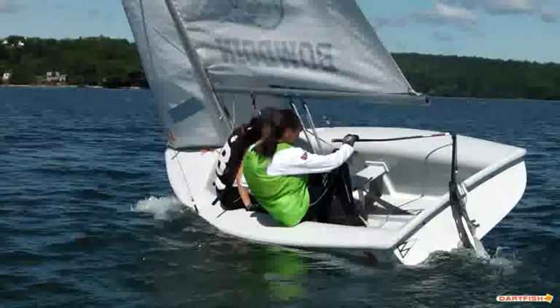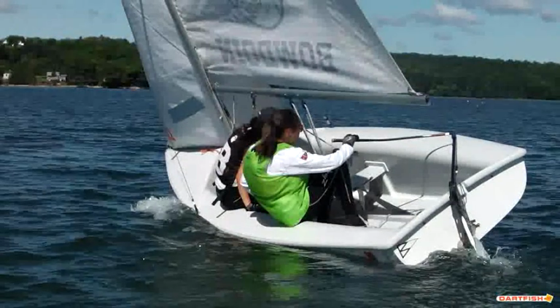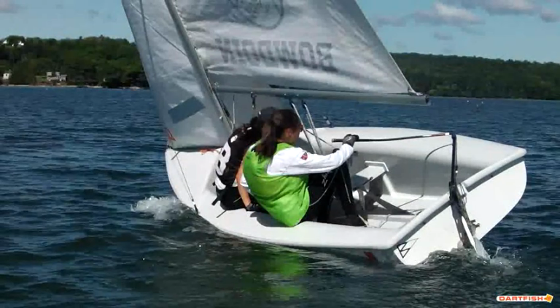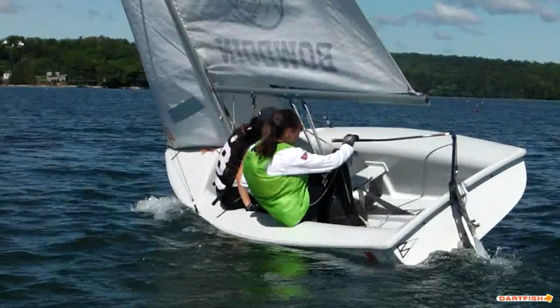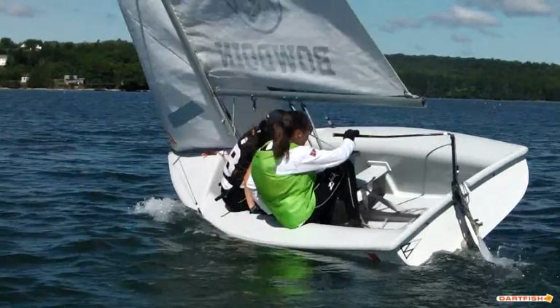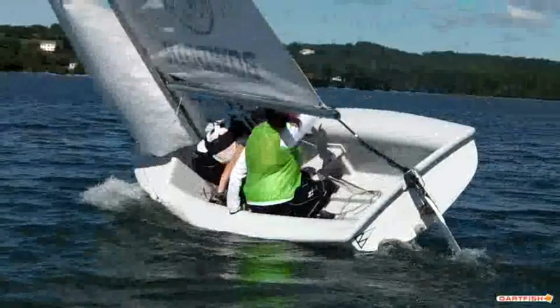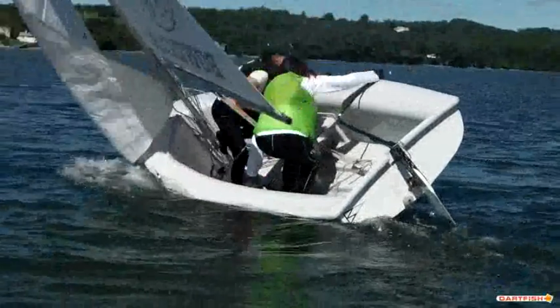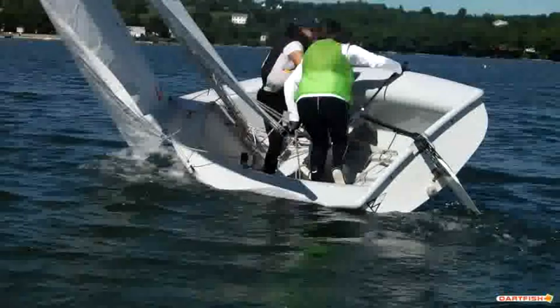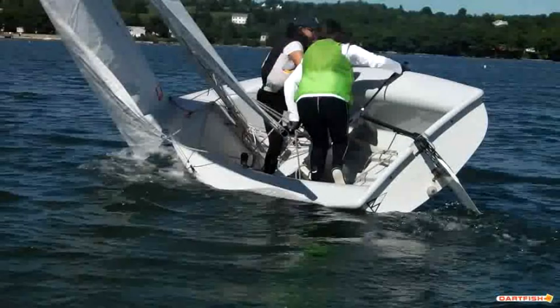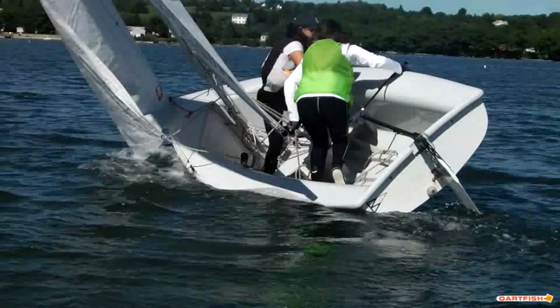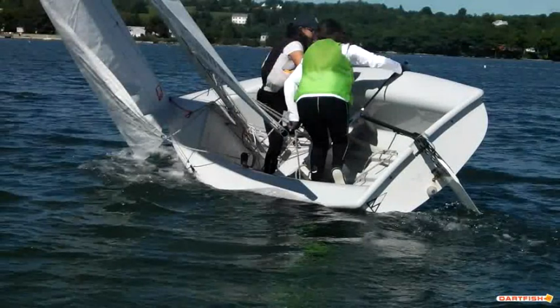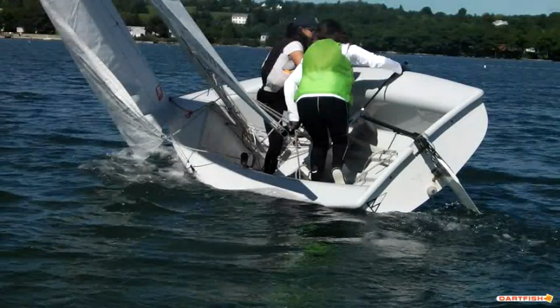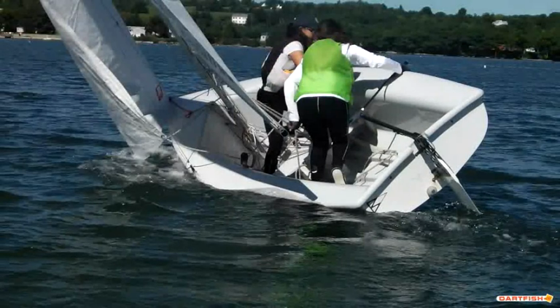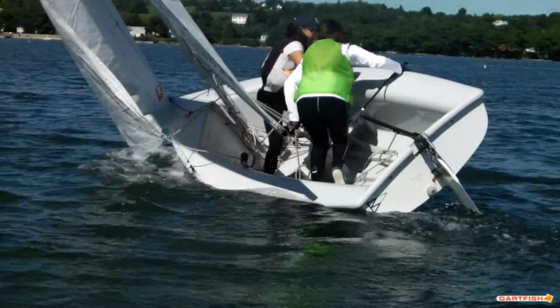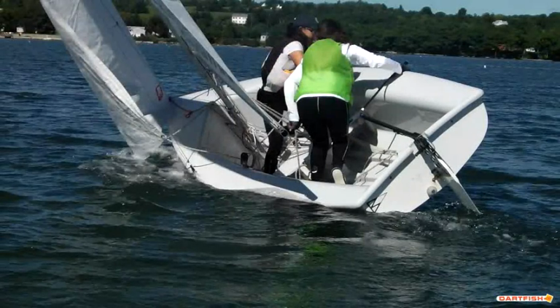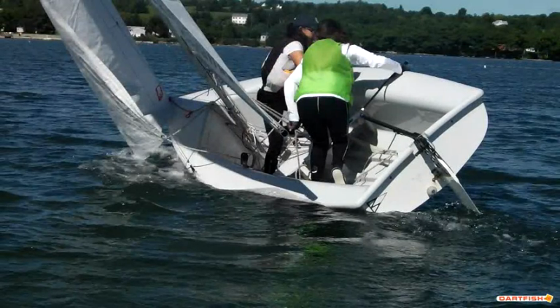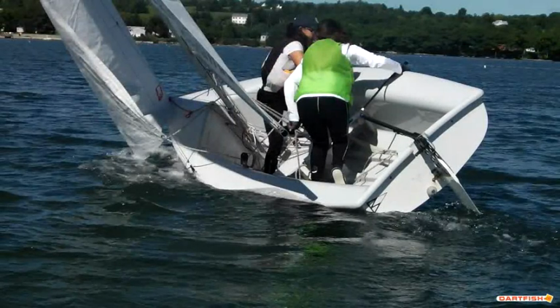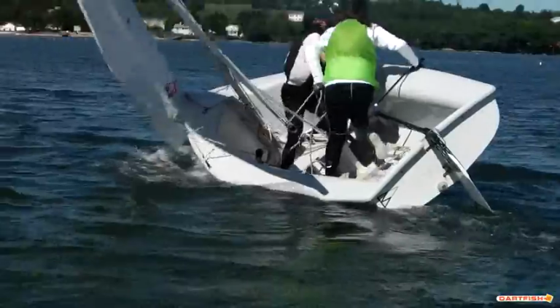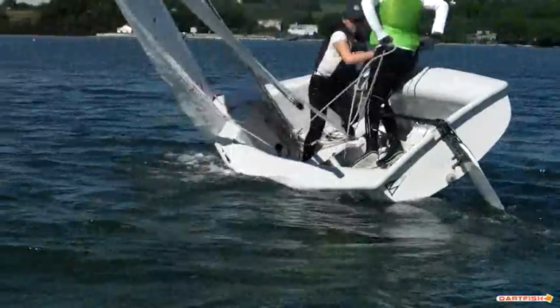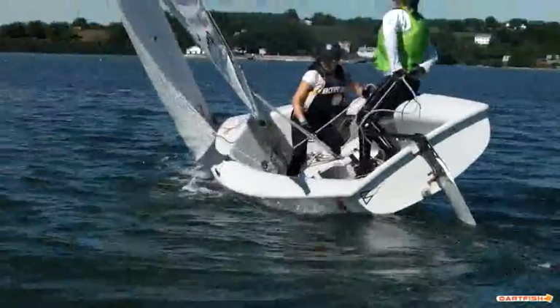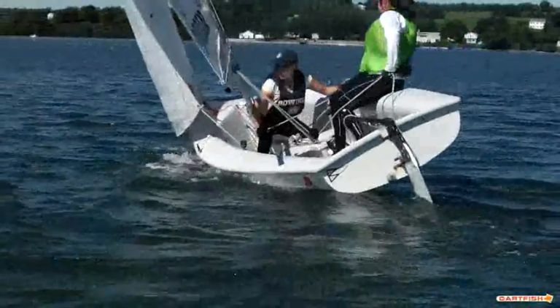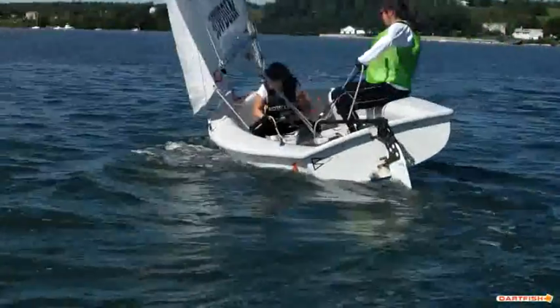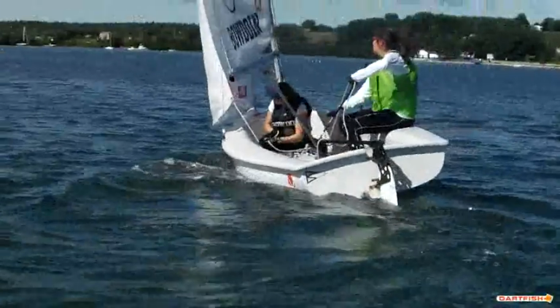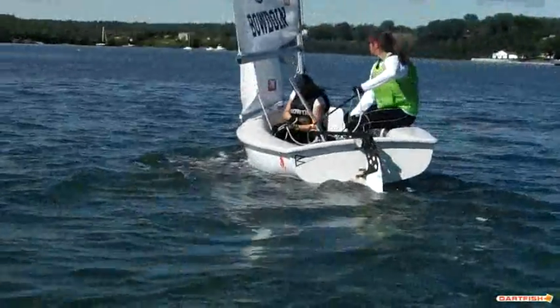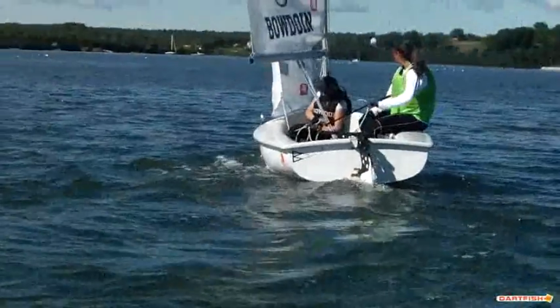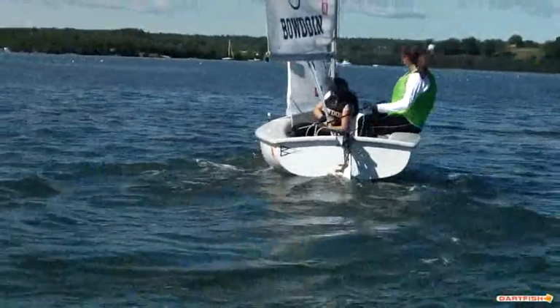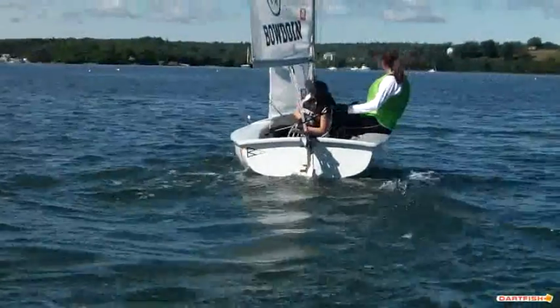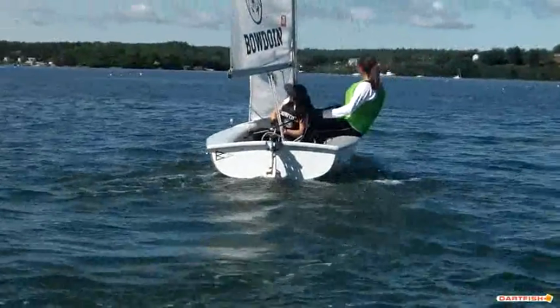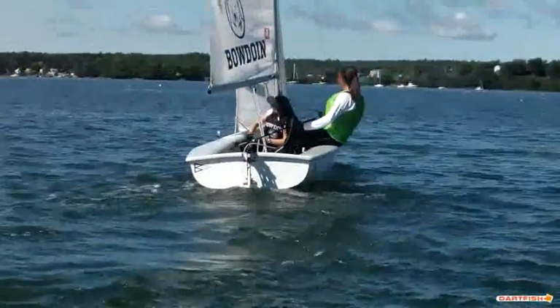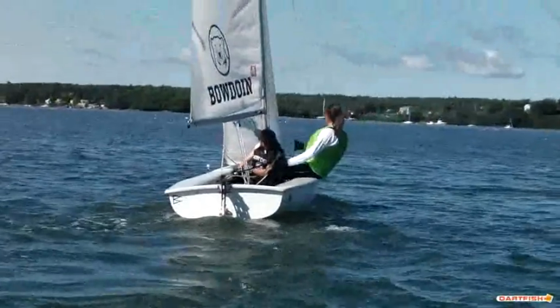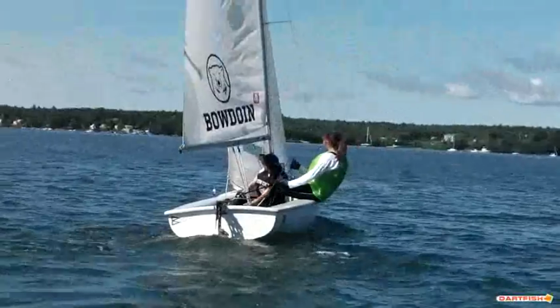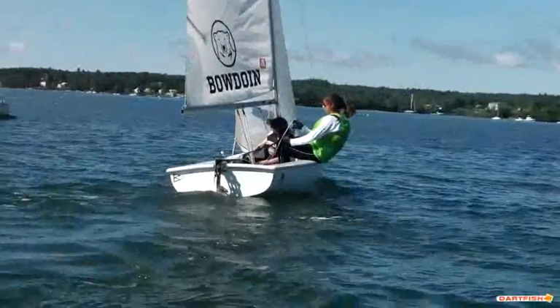They go at the right time. The boat comes up with a decent heel. You can see they're crossing at the same time — good hand plant, good hand switch. Sails come in together, which is nice. That's a good tack there.